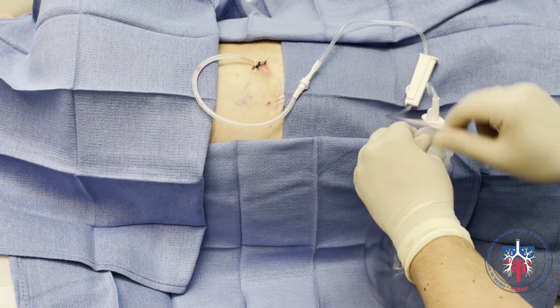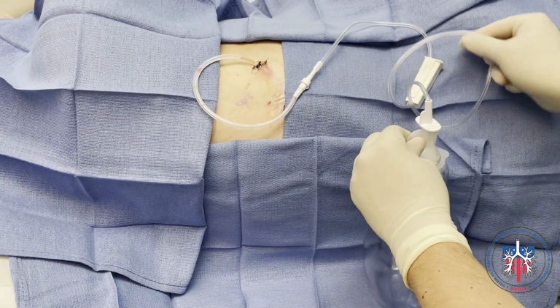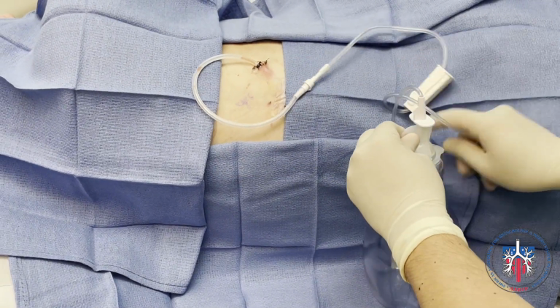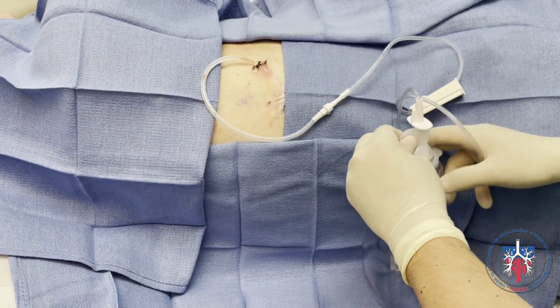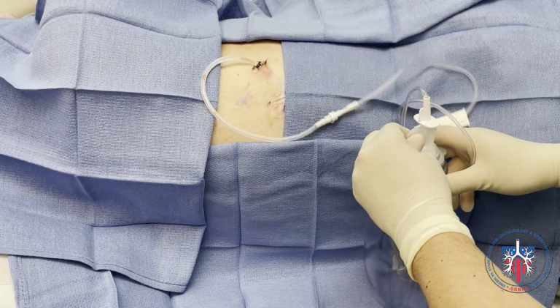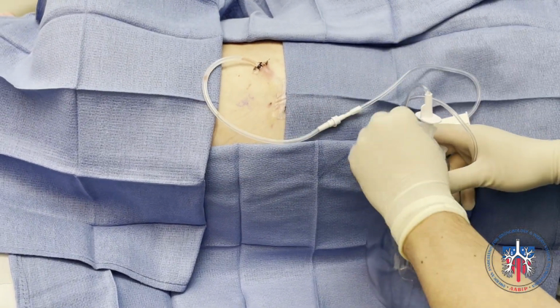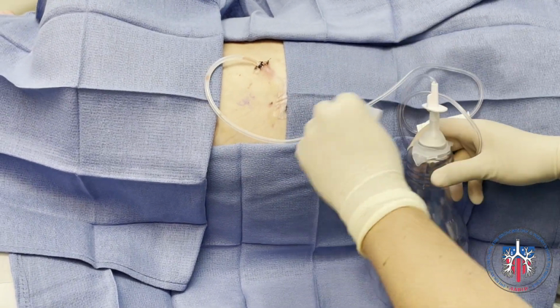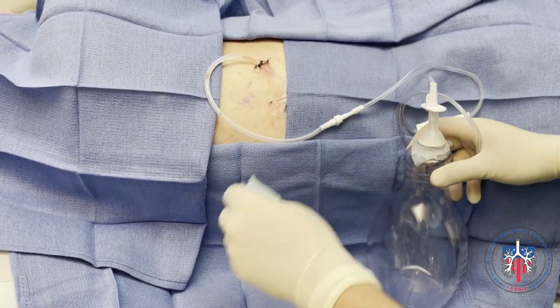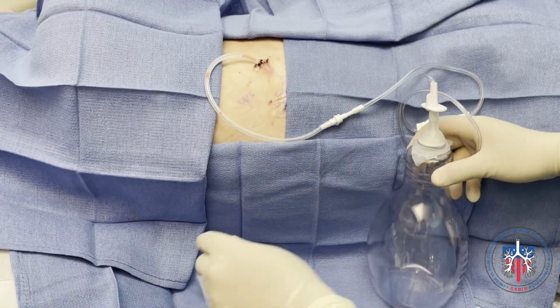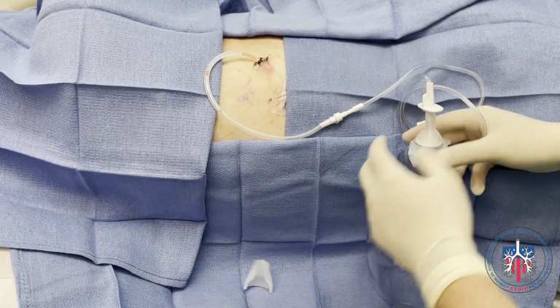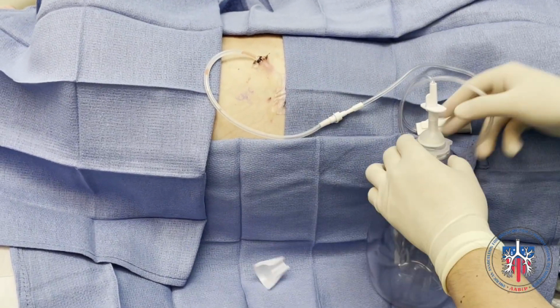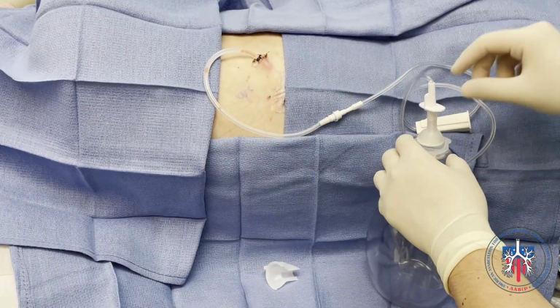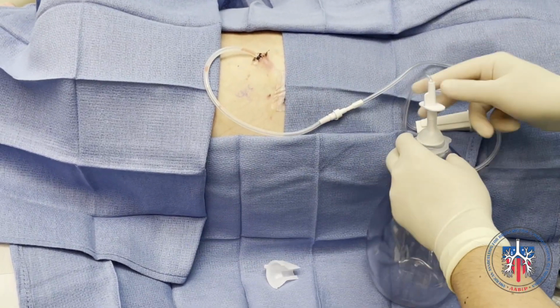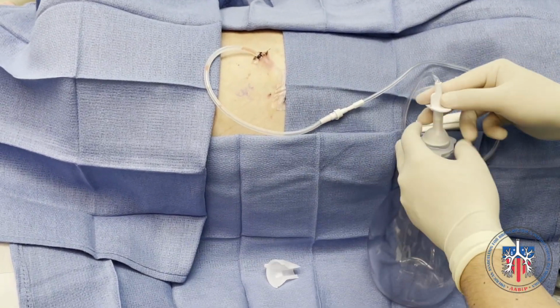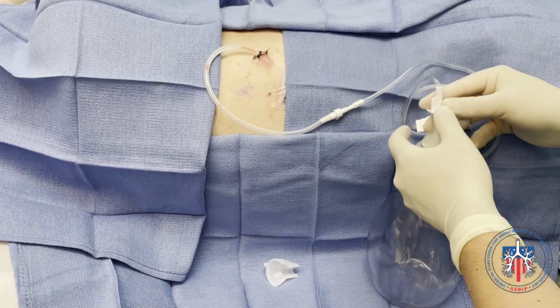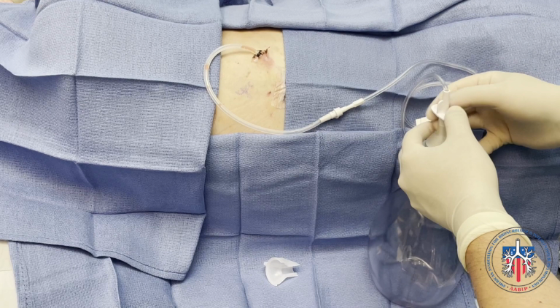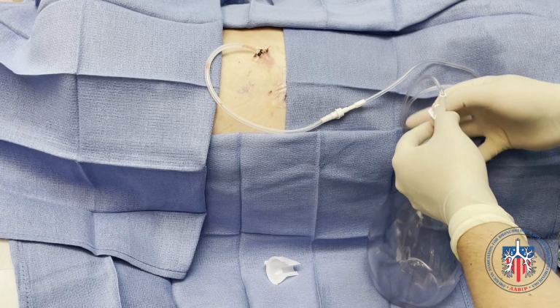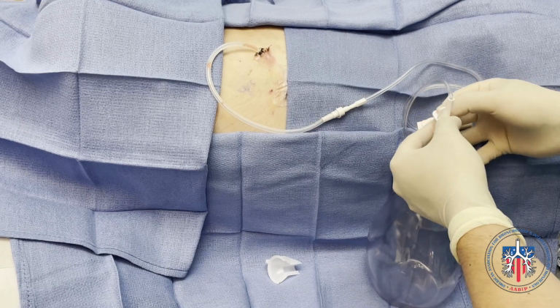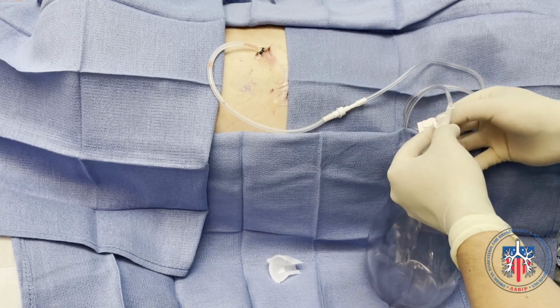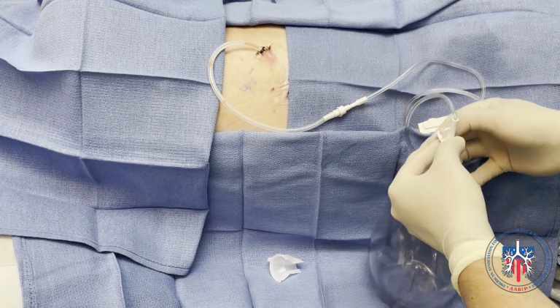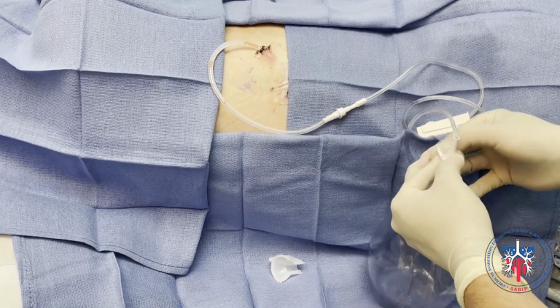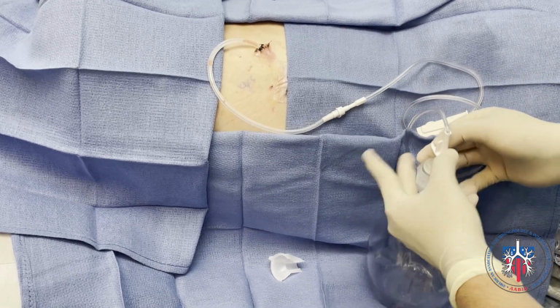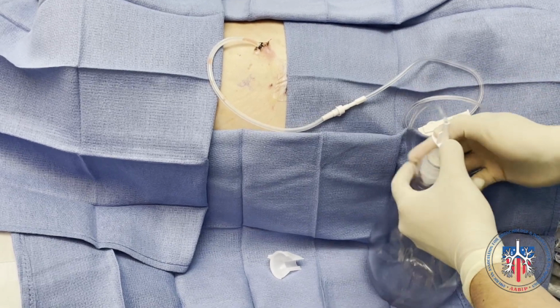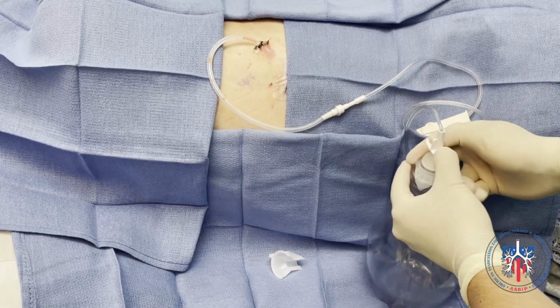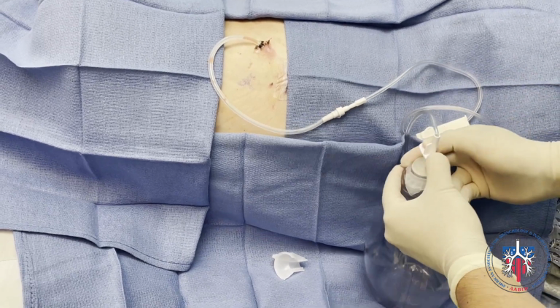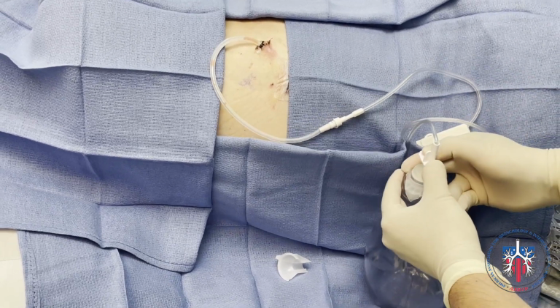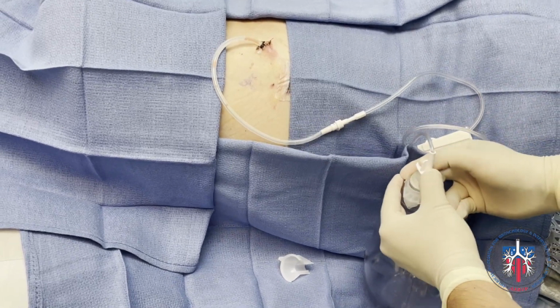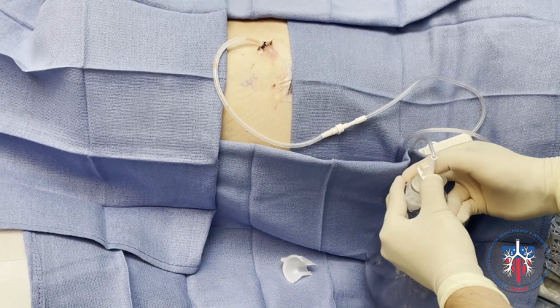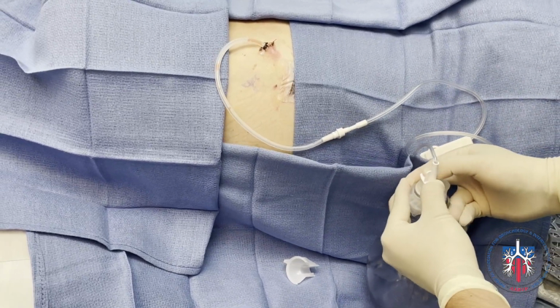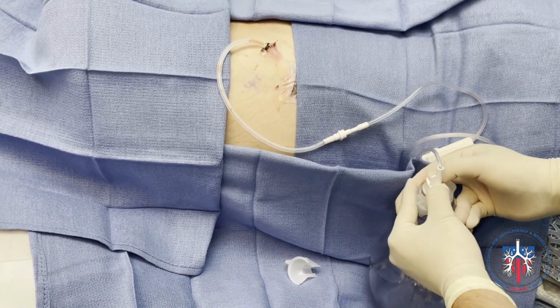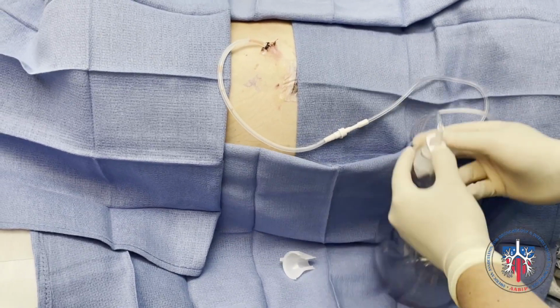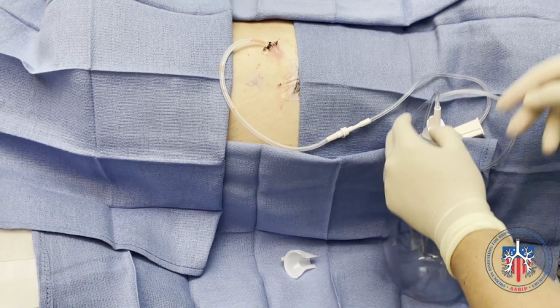The vacuum in the drainage bottle is then activated by puncturing through the vacuum seal. This is done by removing the safety apparatus and then pressing downwards on the phalanges.